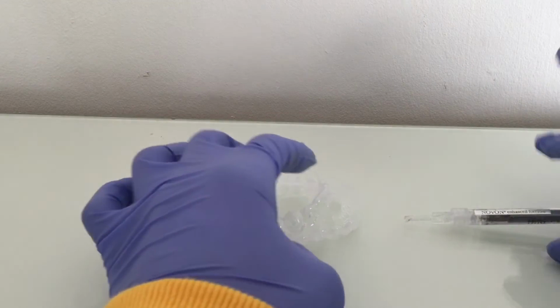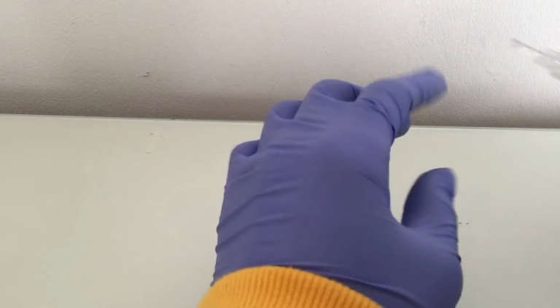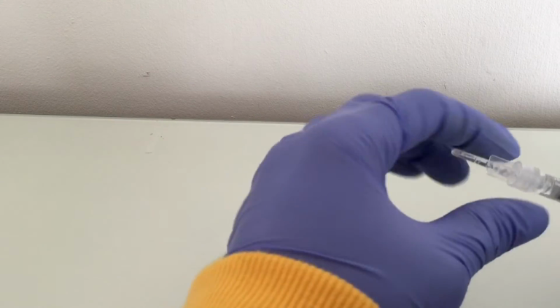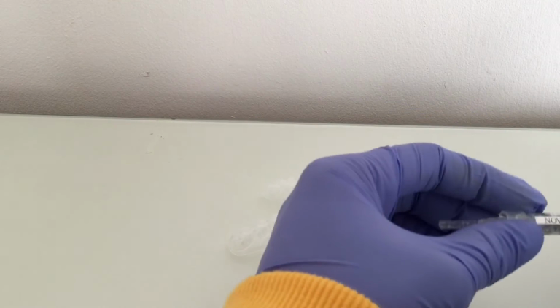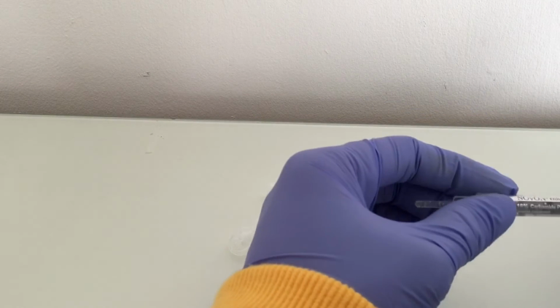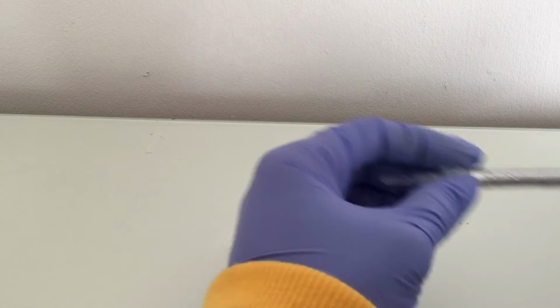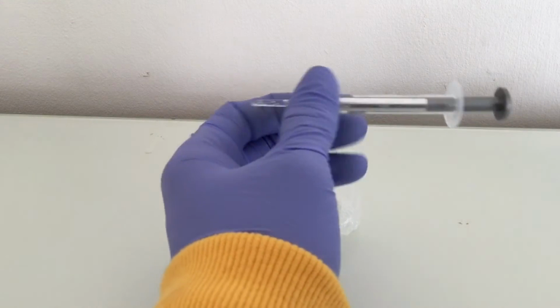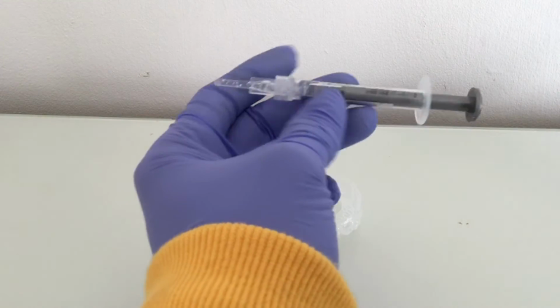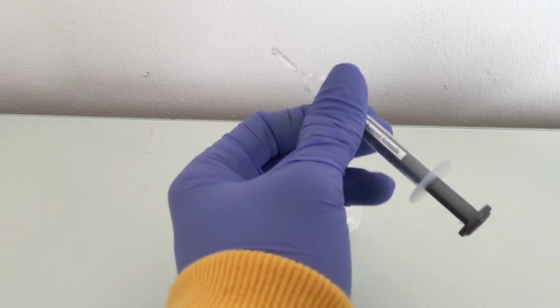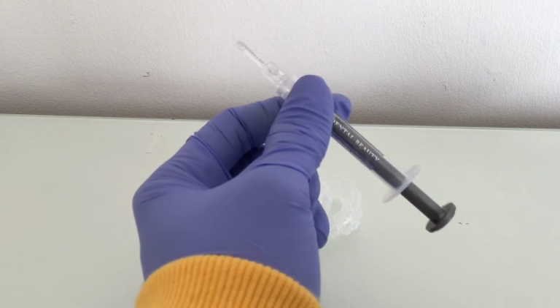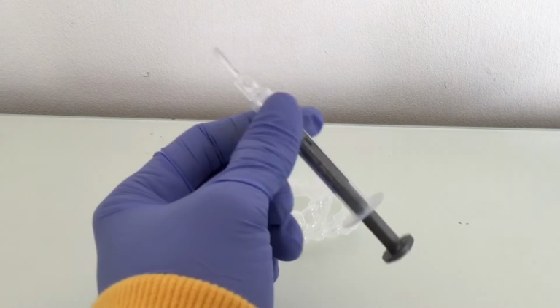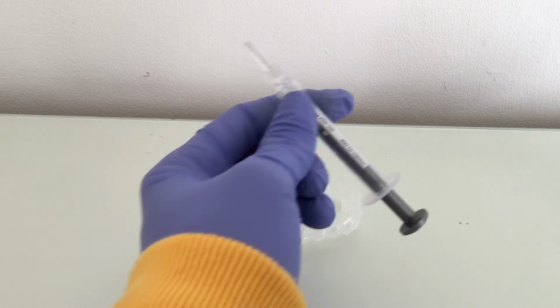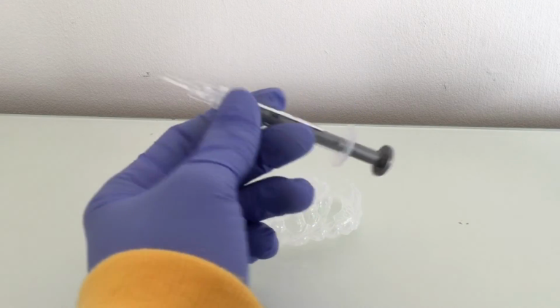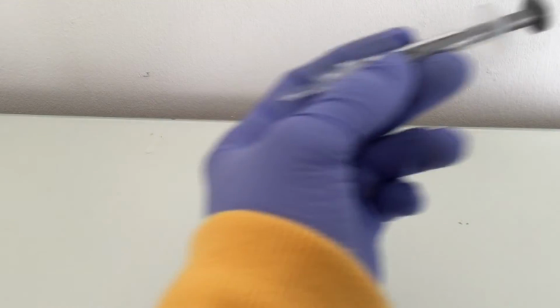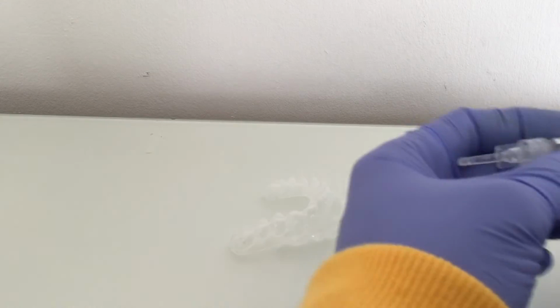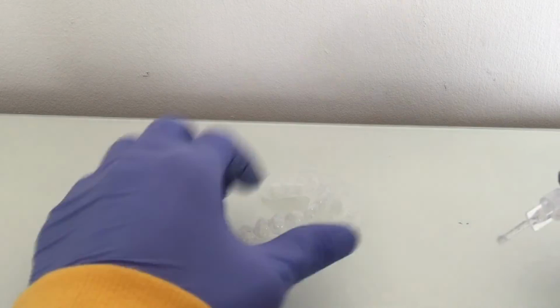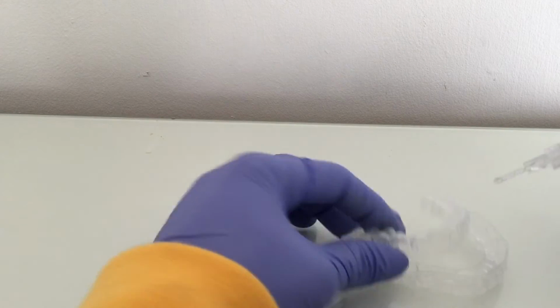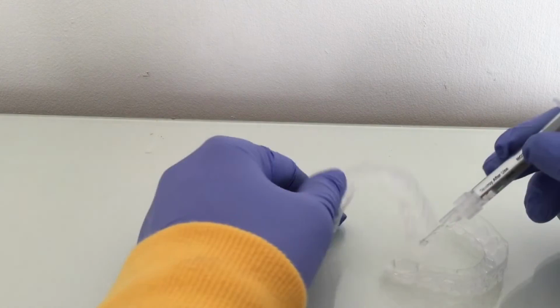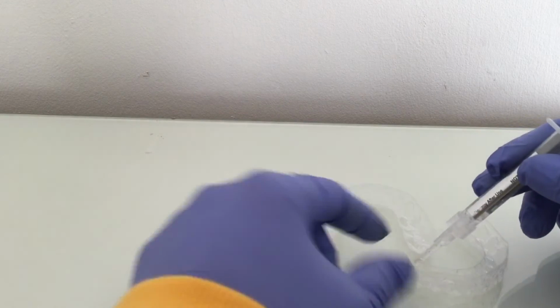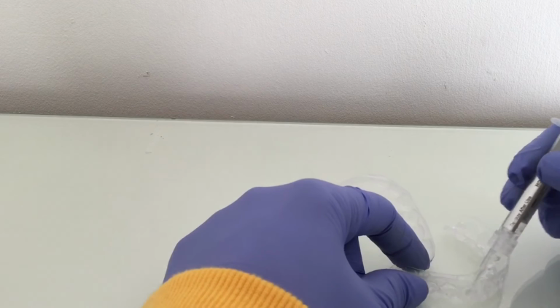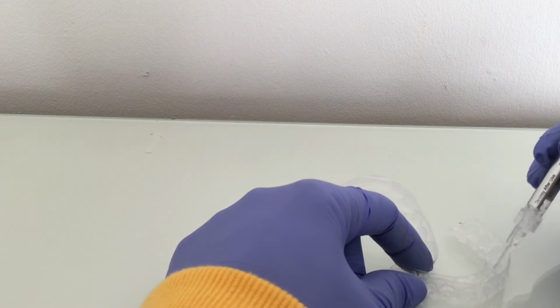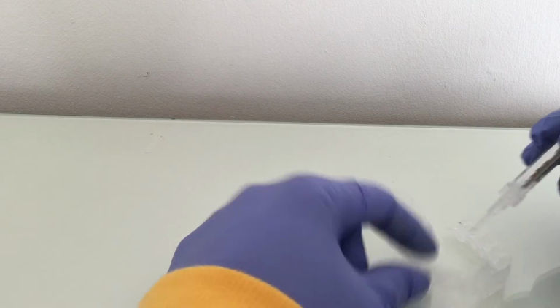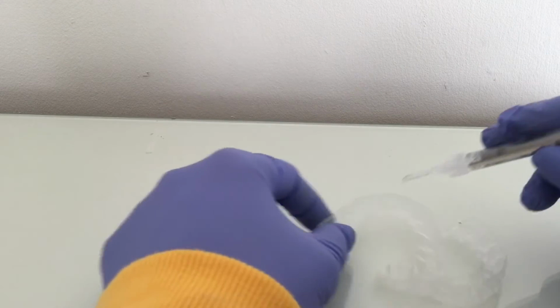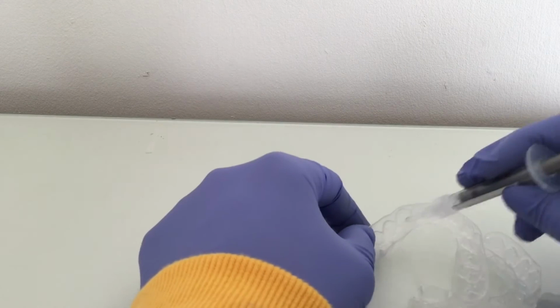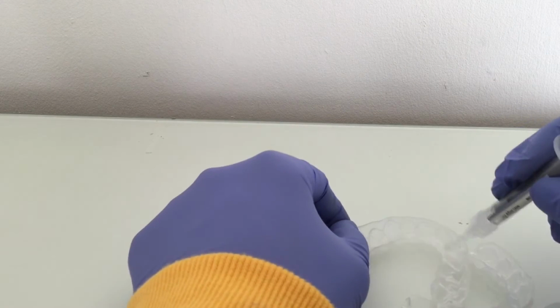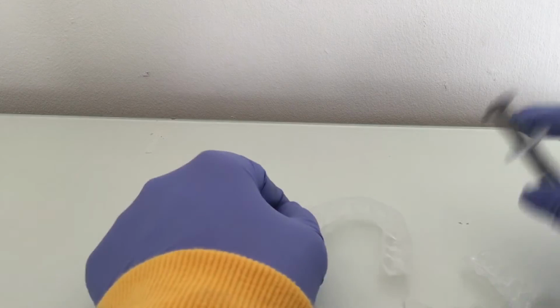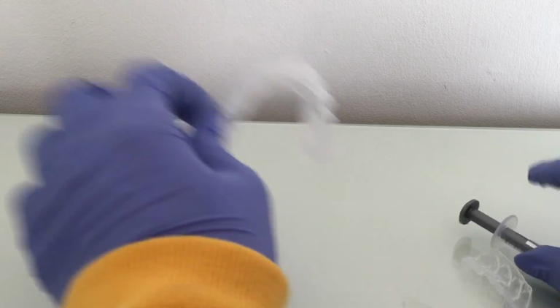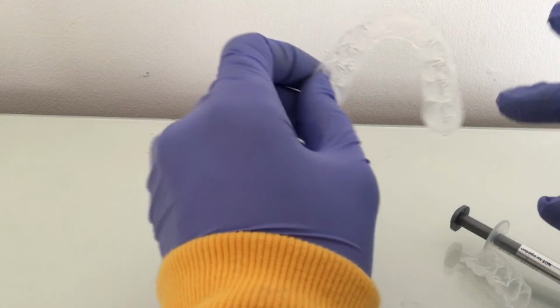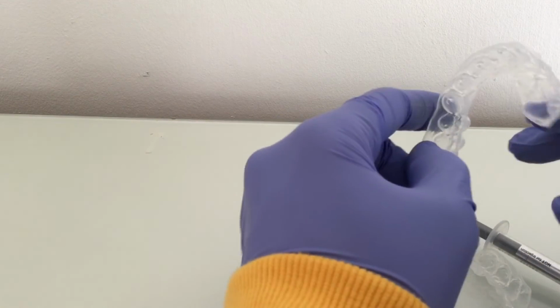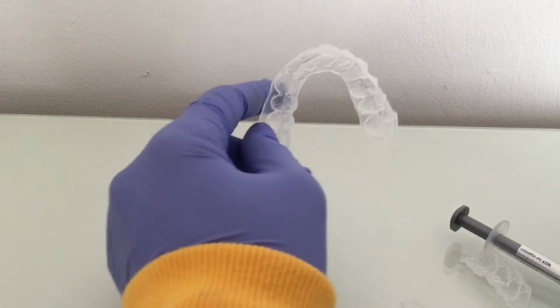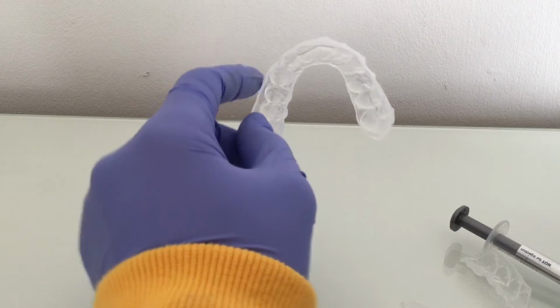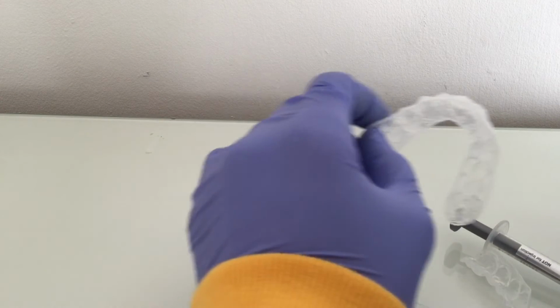You want to get this enhanced formula teeth whitening gel, and what you want to do is put it on the Invisalign or the retainer, then put it in your teeth and sleep in it overnight.